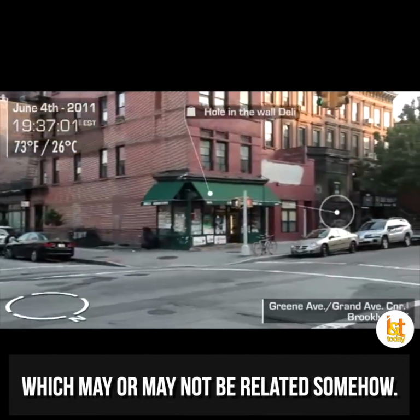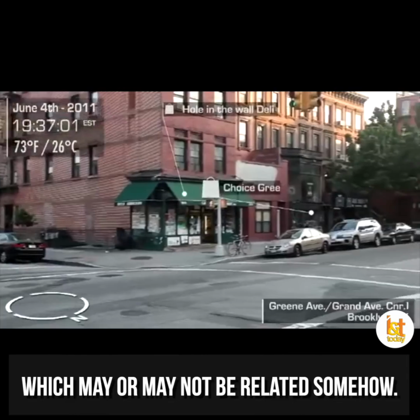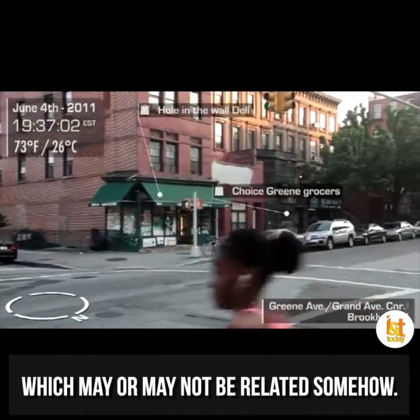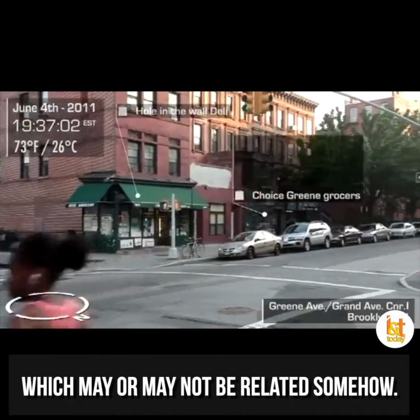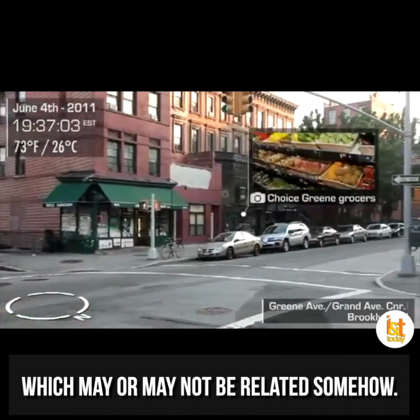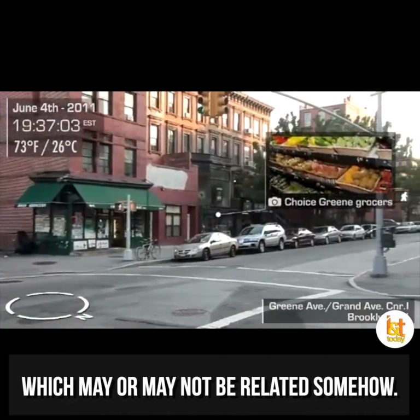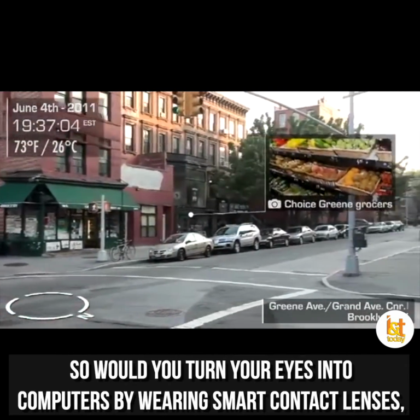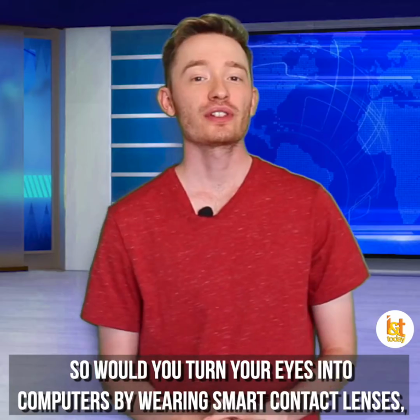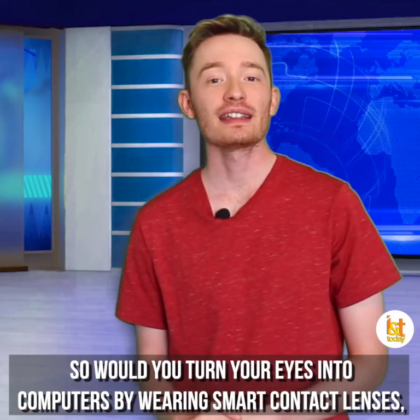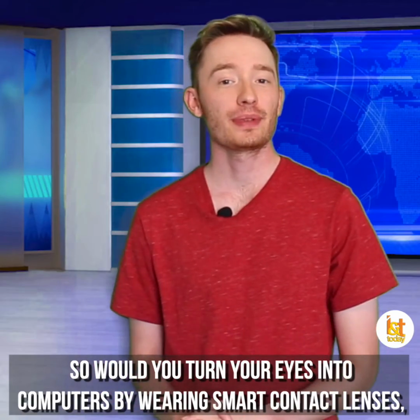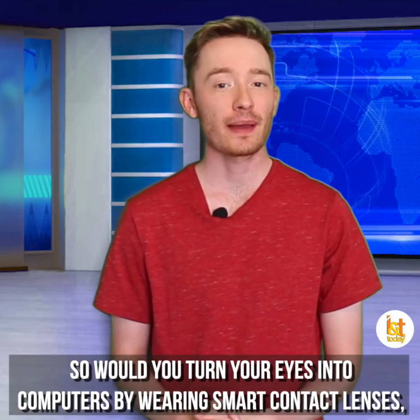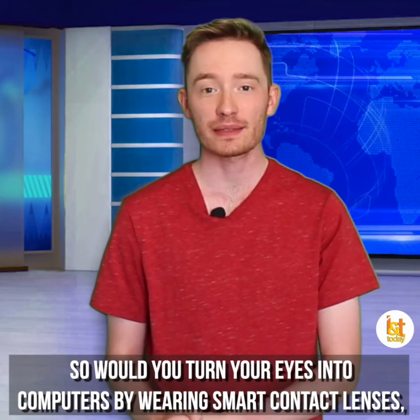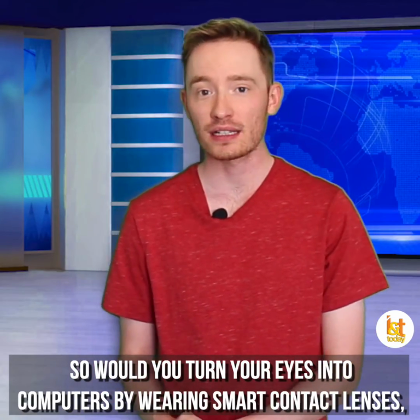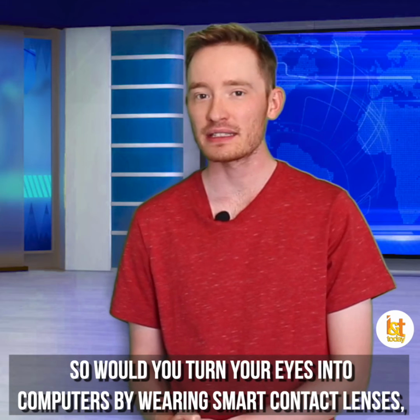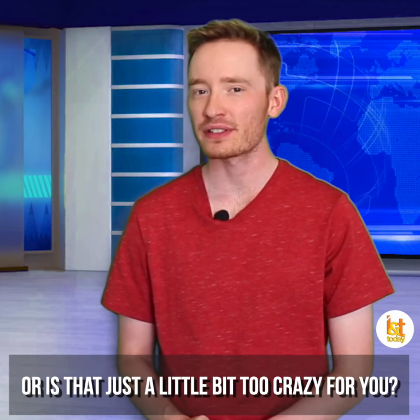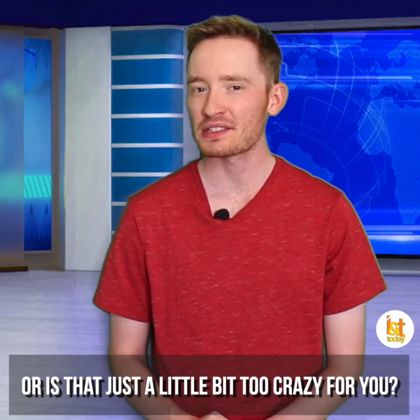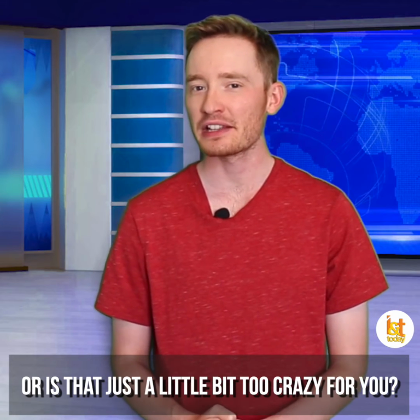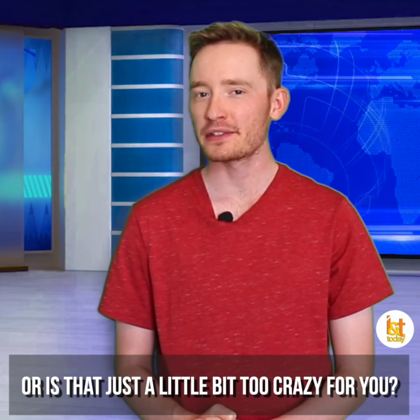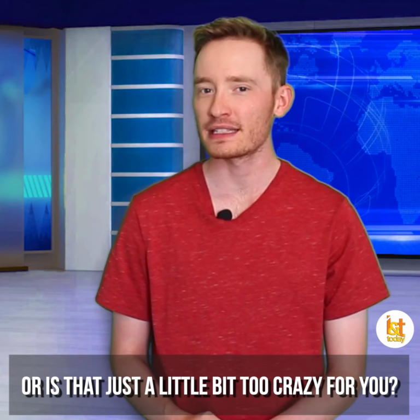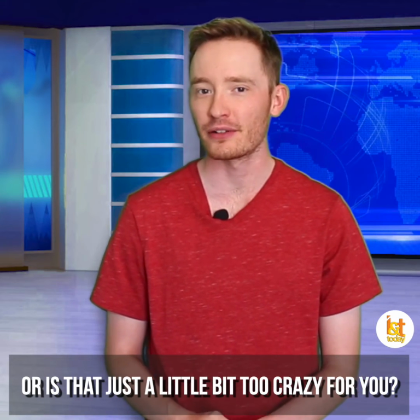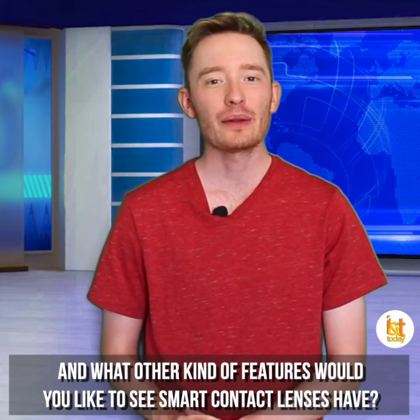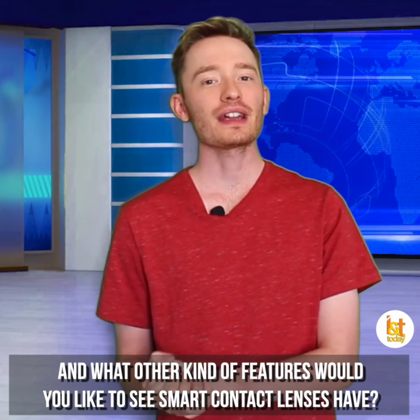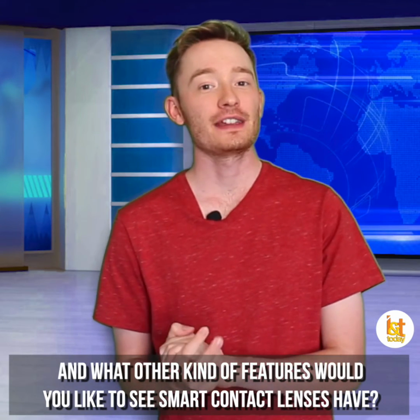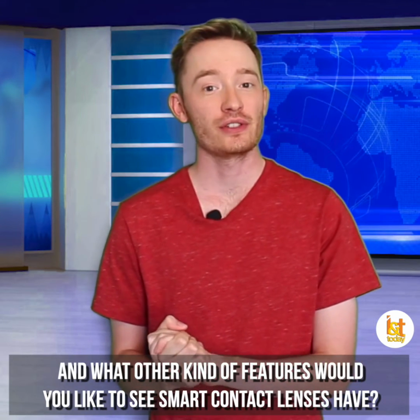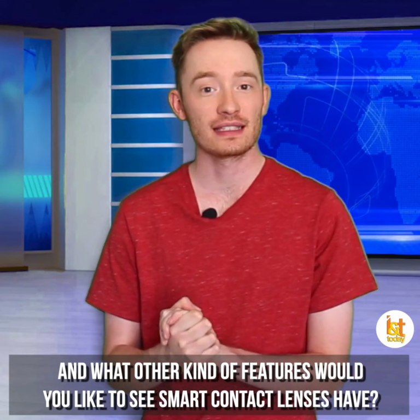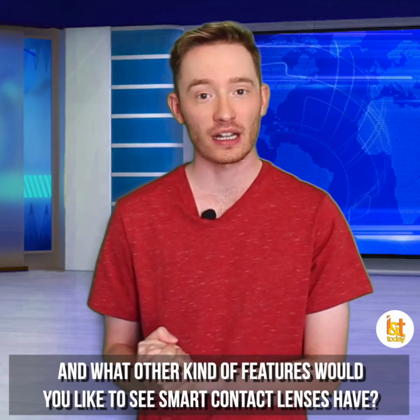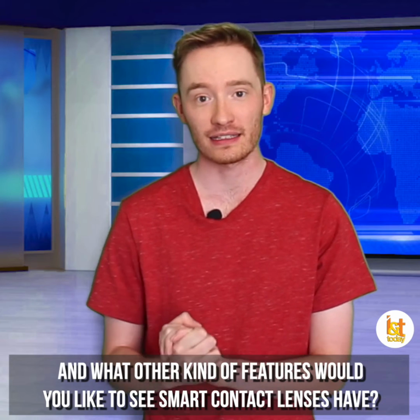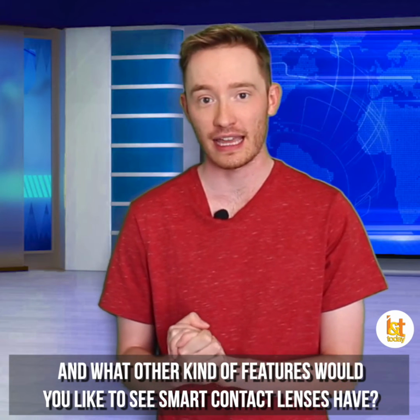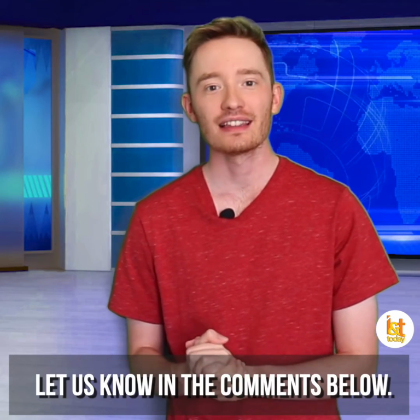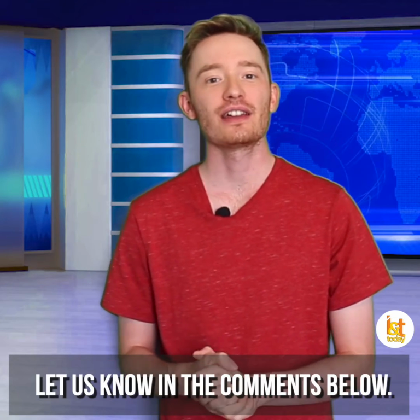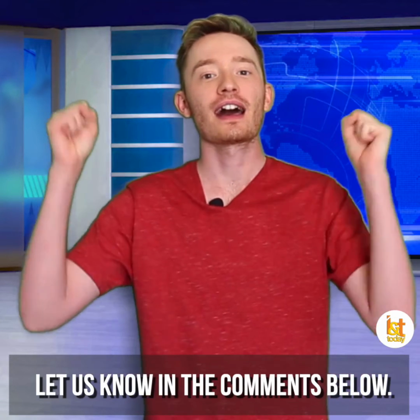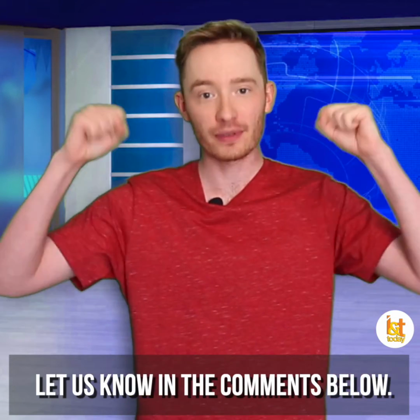So would you turn your eyes into computers by wearing smart contact lenses, or is that just a little bit too crazy for you? And what other kind of features would you like to see smart contact lenses have? Let us know in the comments below.